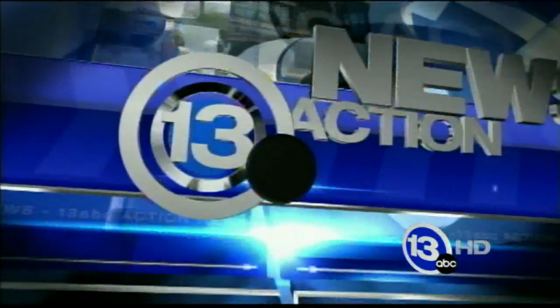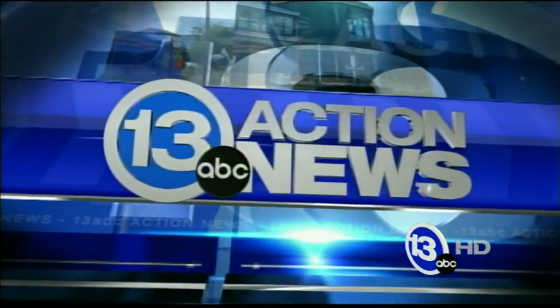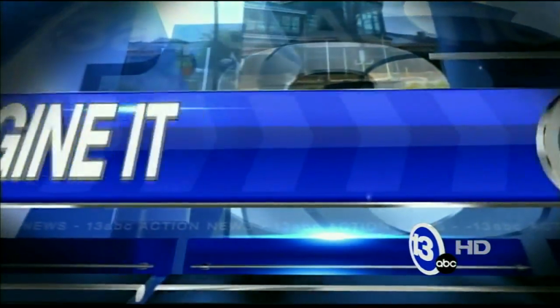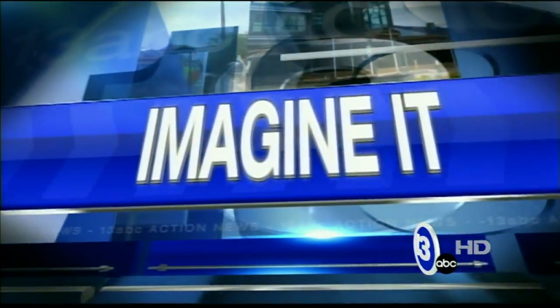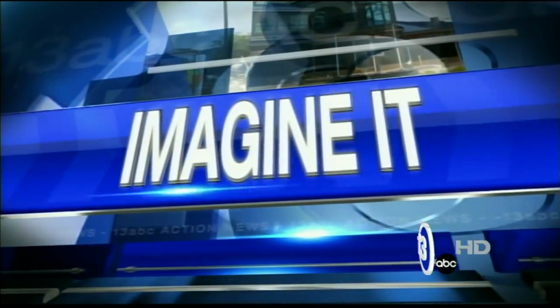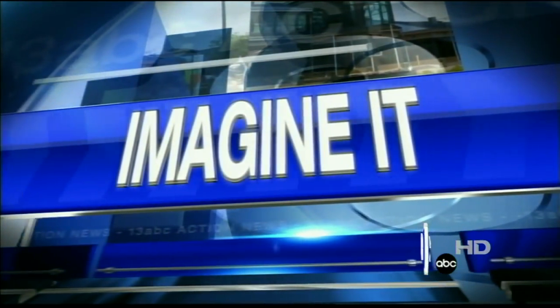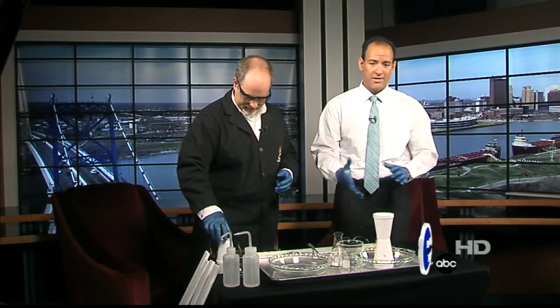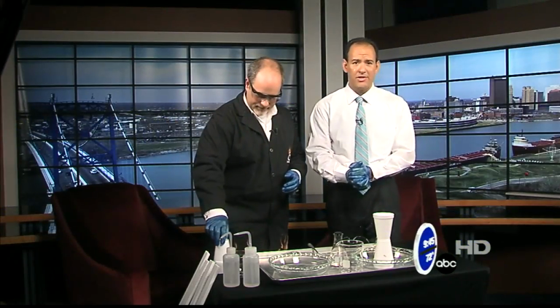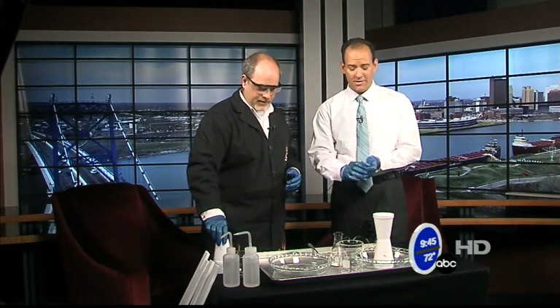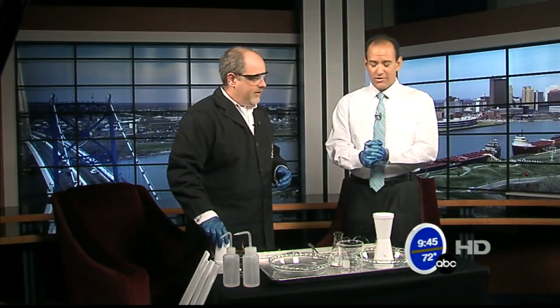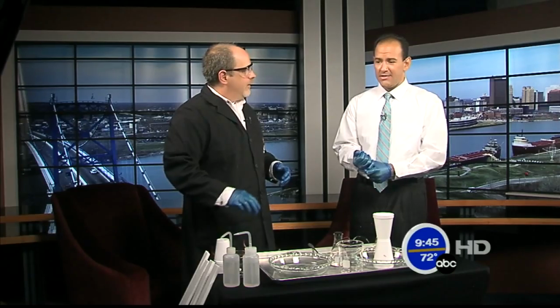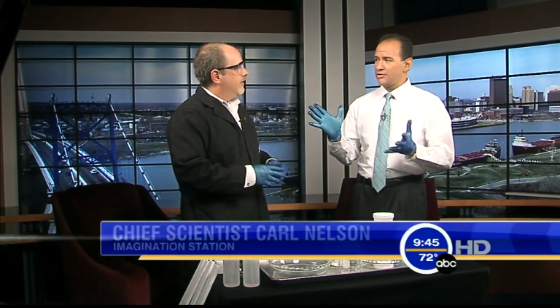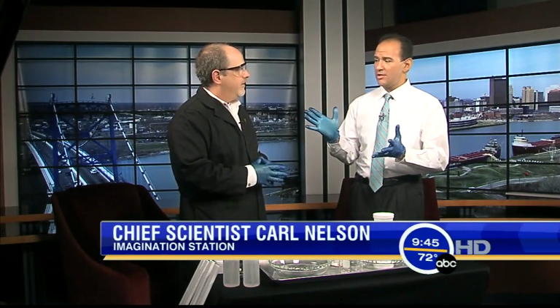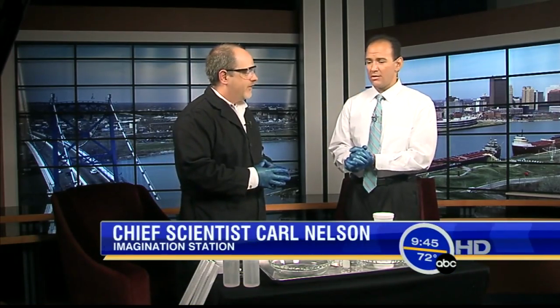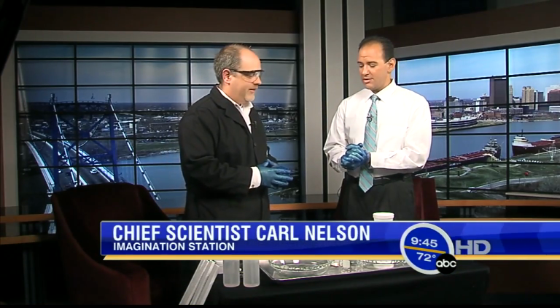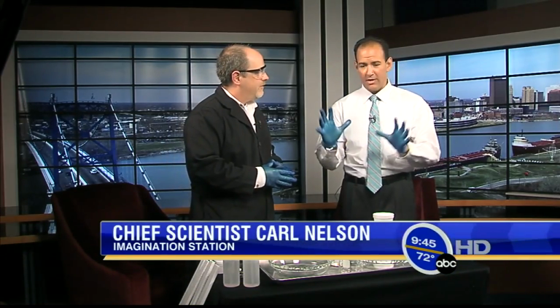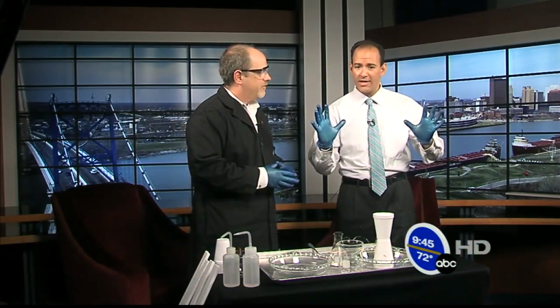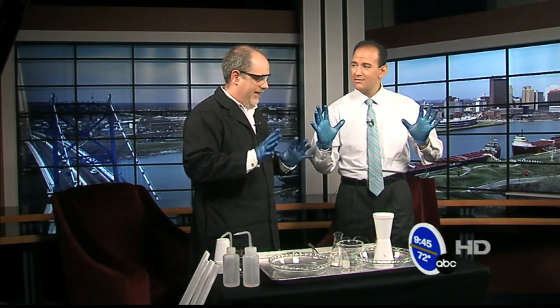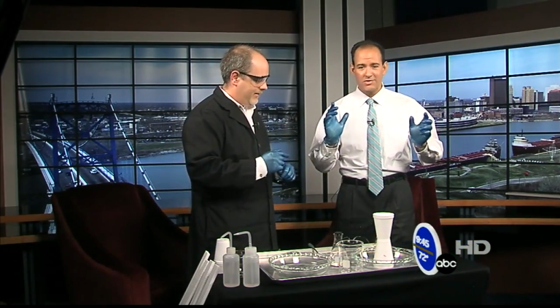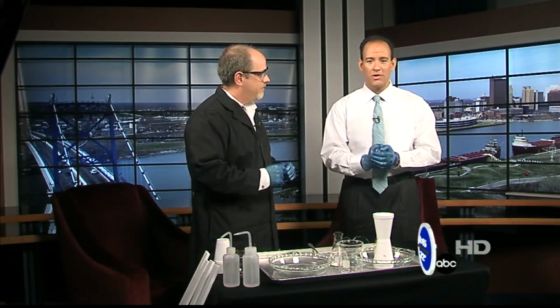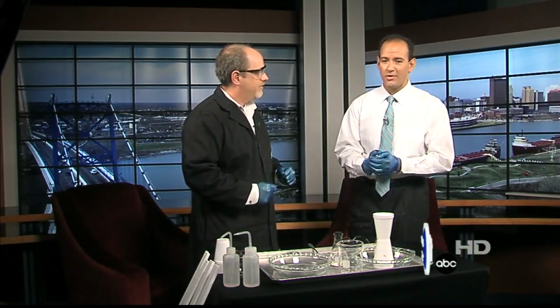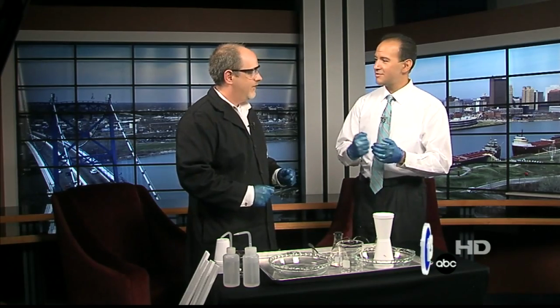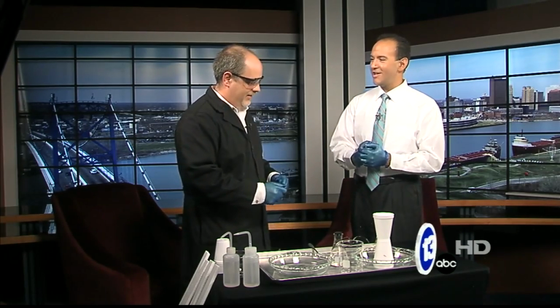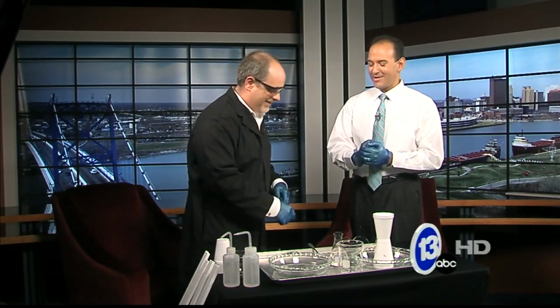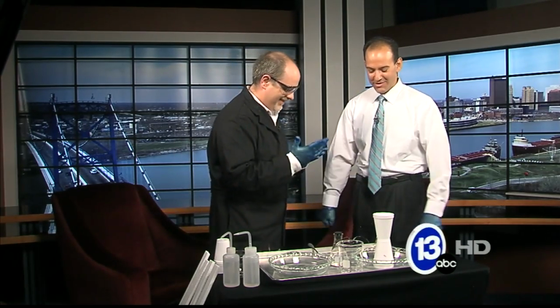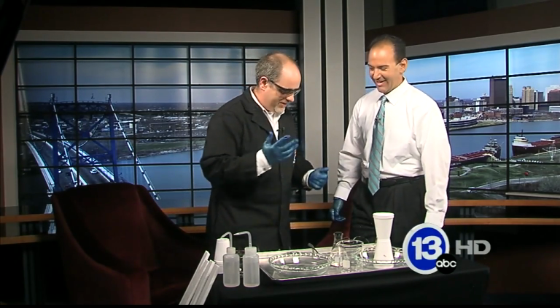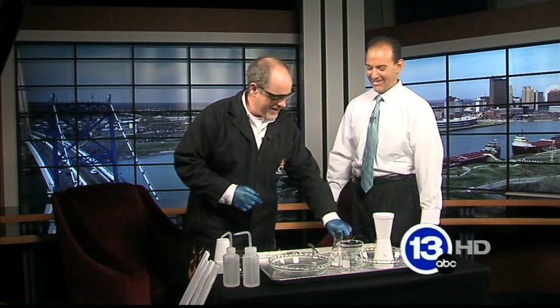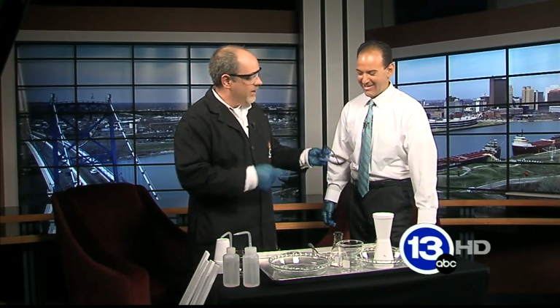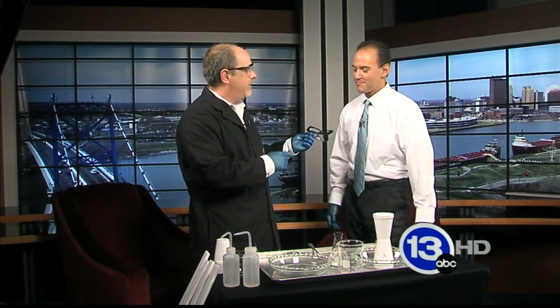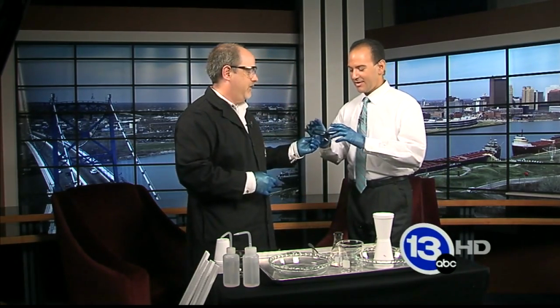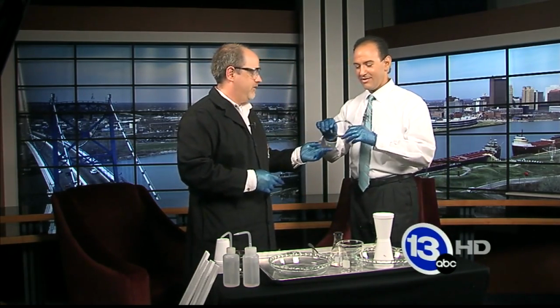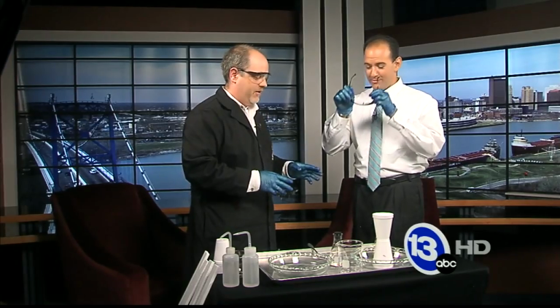It's time to put your imagining caps on and imagine it with the chief scientist from the Imagination Station, Carl Nelson. We've got blue hands, but the rest of us are all the right color this morning. Good morning to you — you're definitely gonna need your safety glasses for this one.